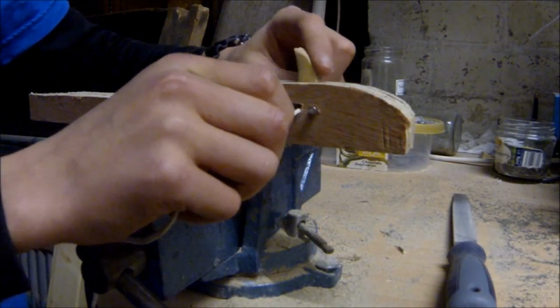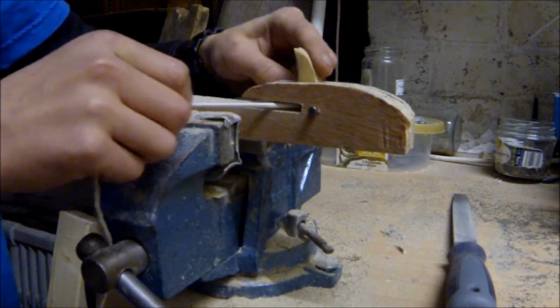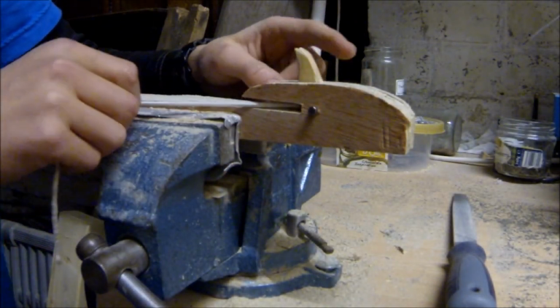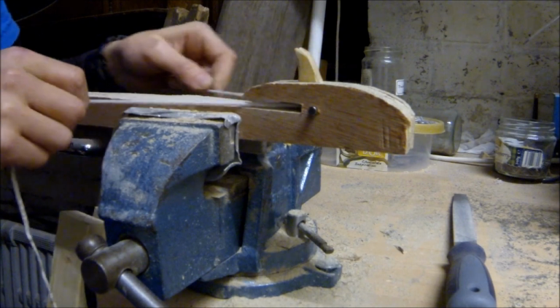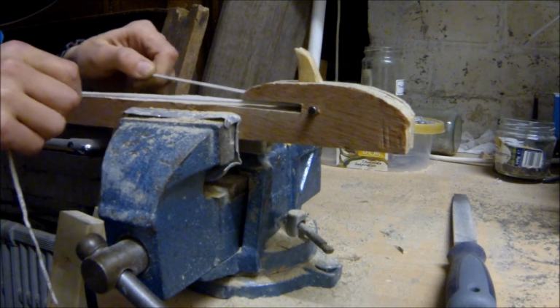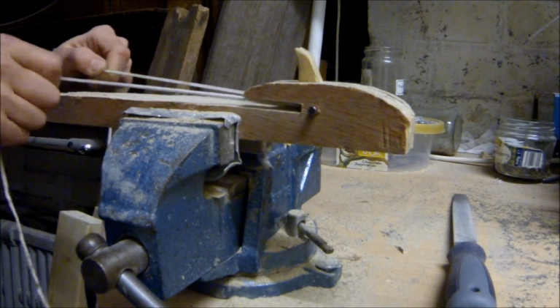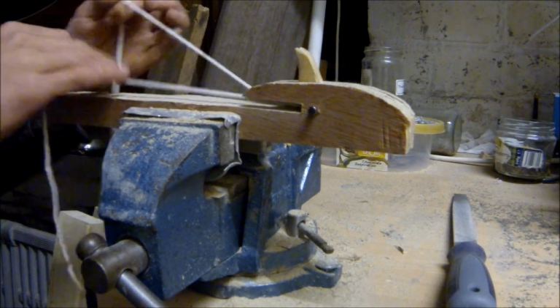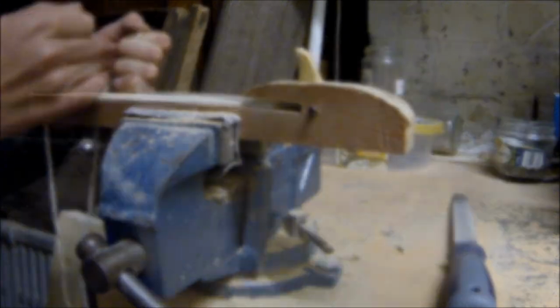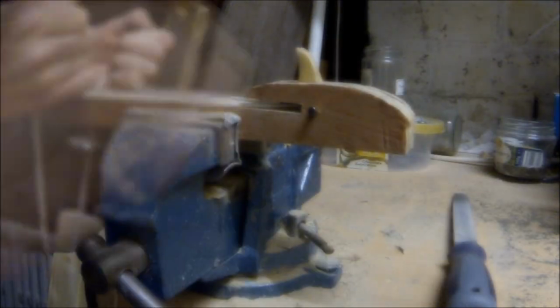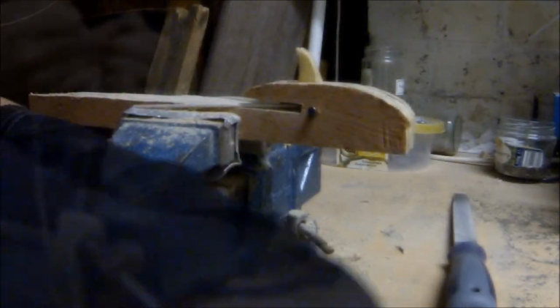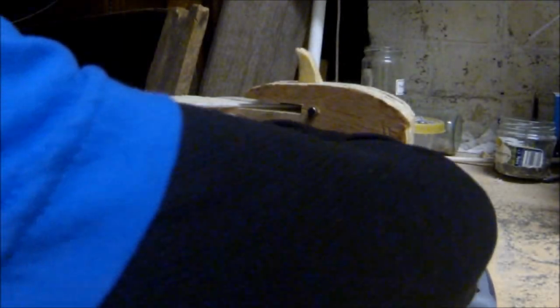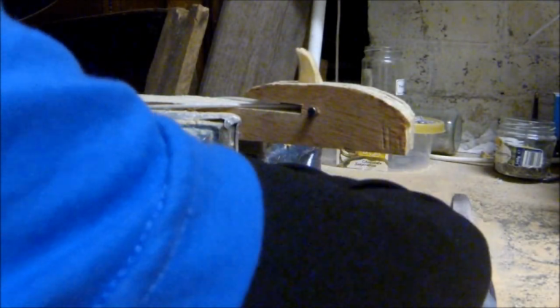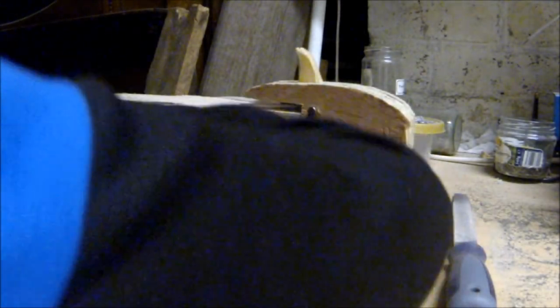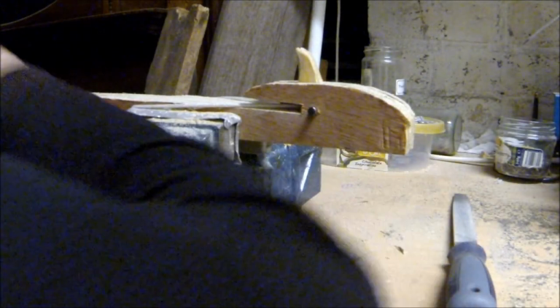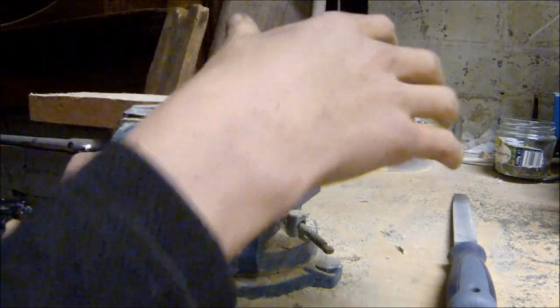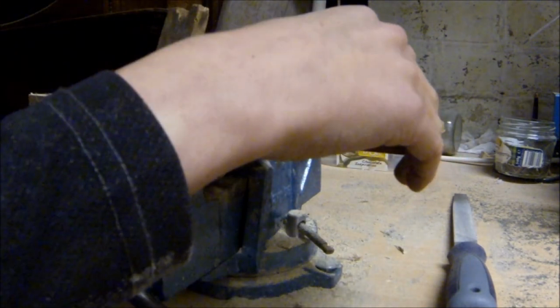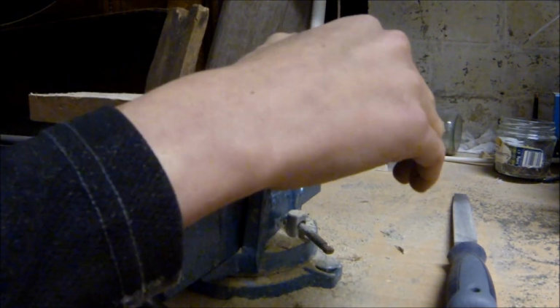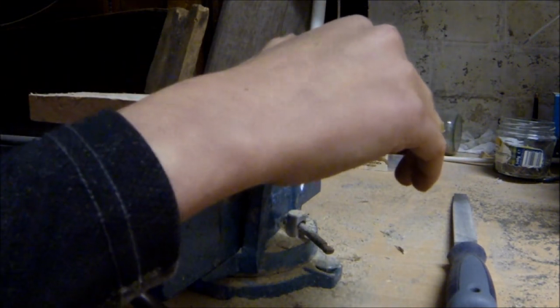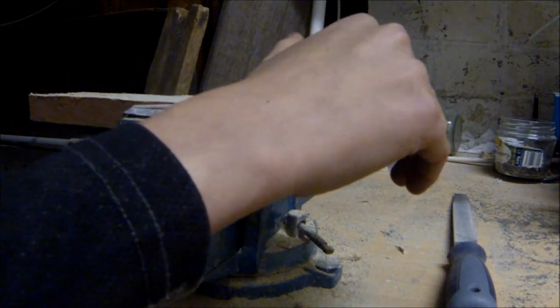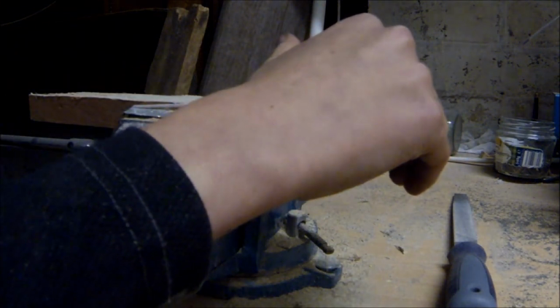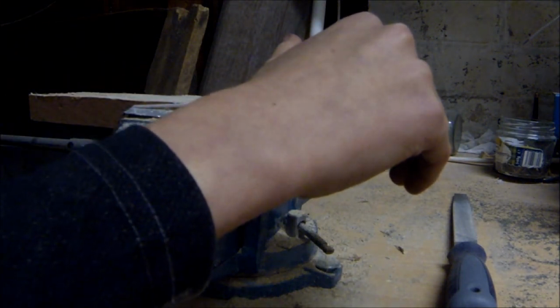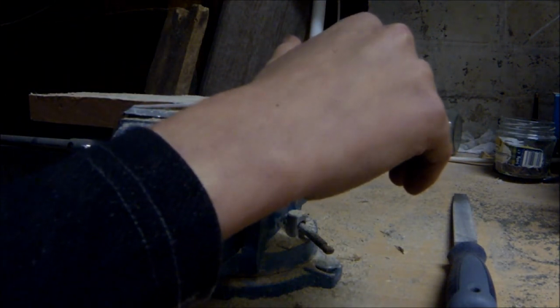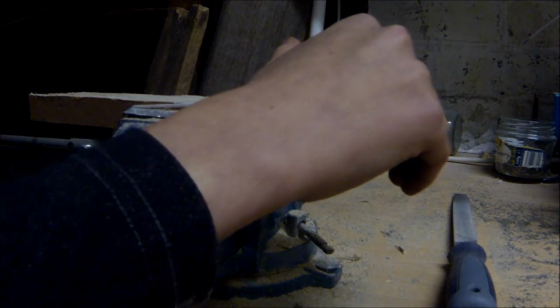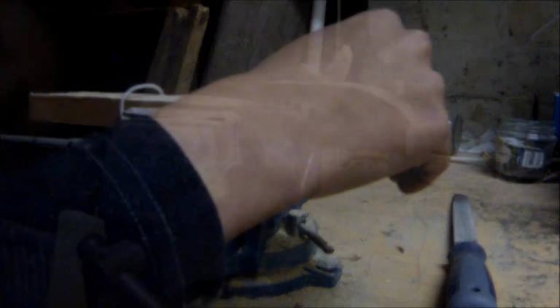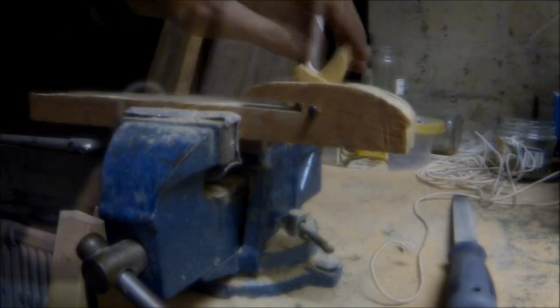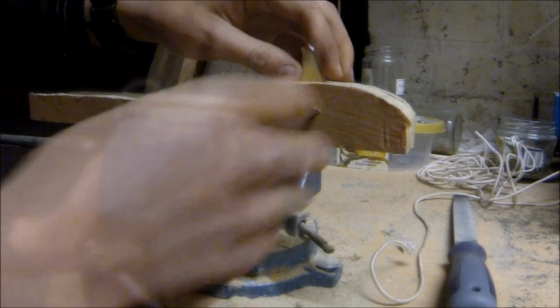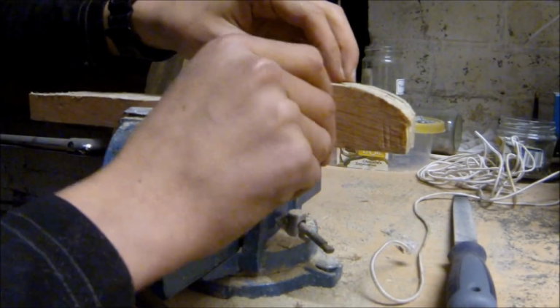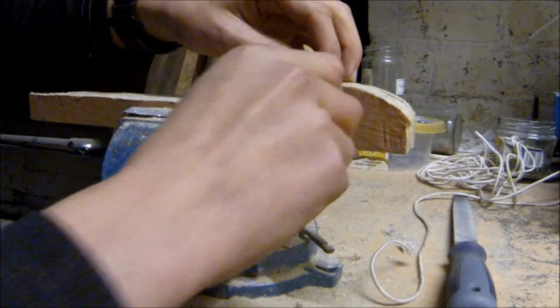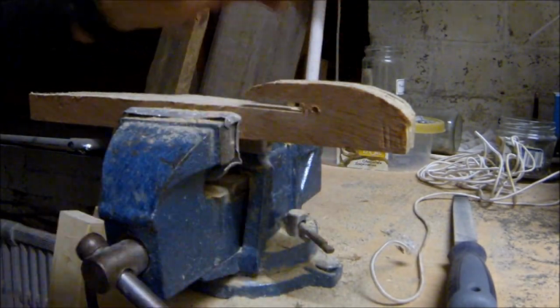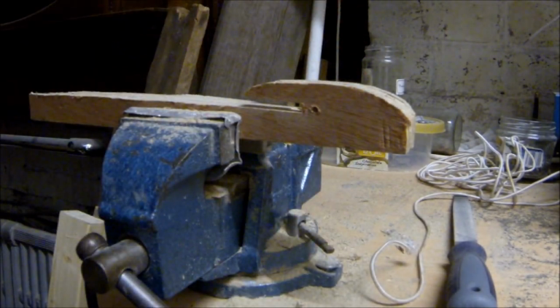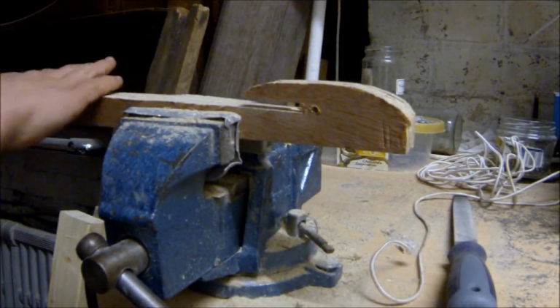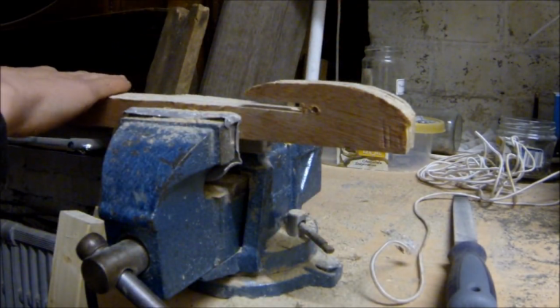I can now test the trigger mechanism with just a piece of elastic — I hook it over the trigger mechanism and pull really hard on it and nothing happens; it doesn't pop off. When I pull the trigger it releases it smoothly, so I know it's going to work.